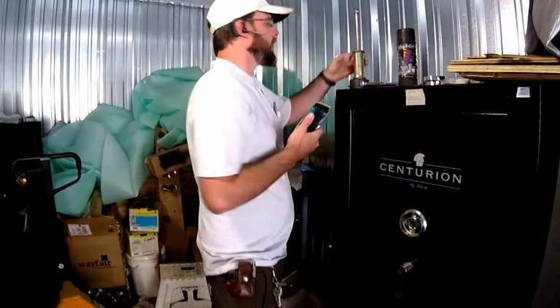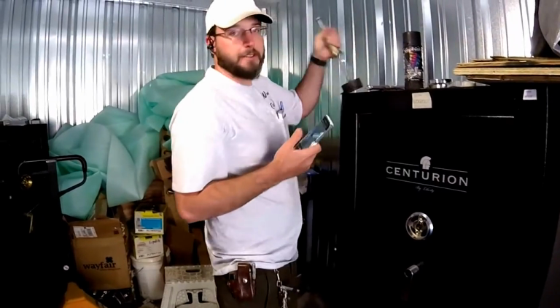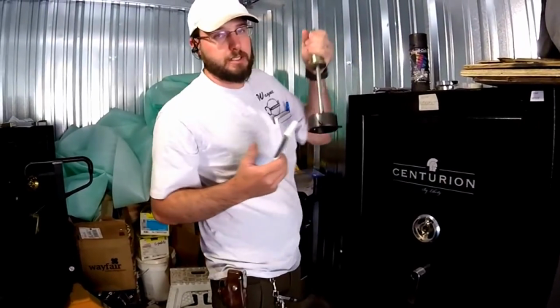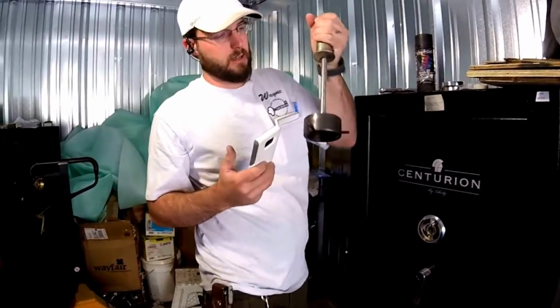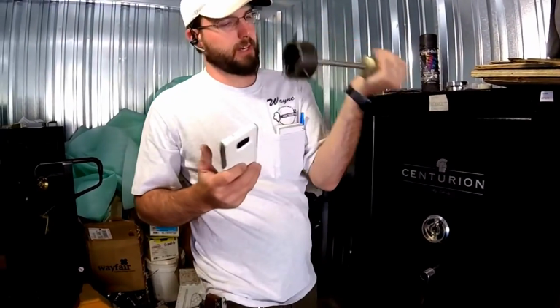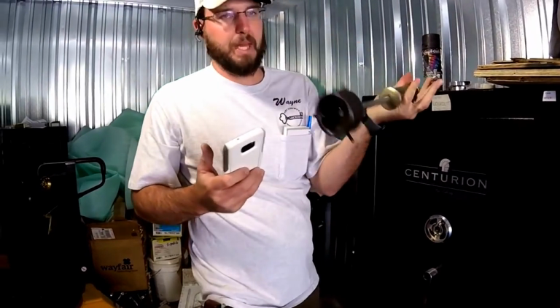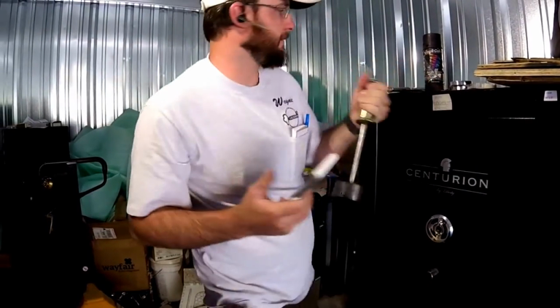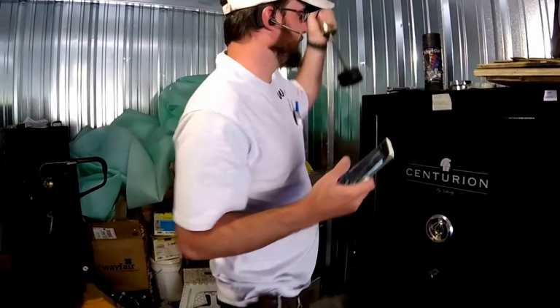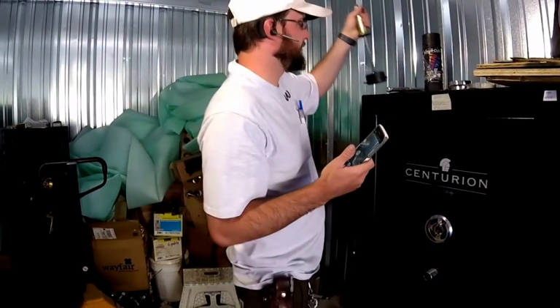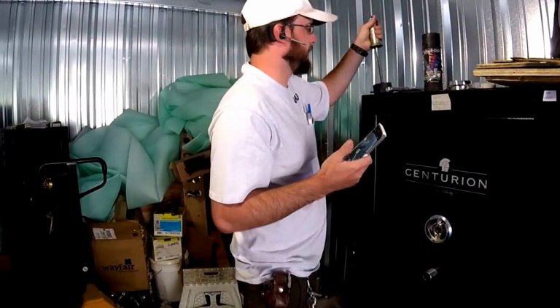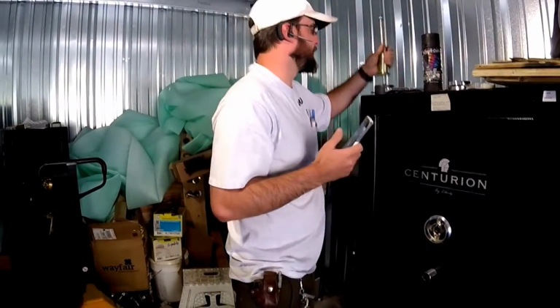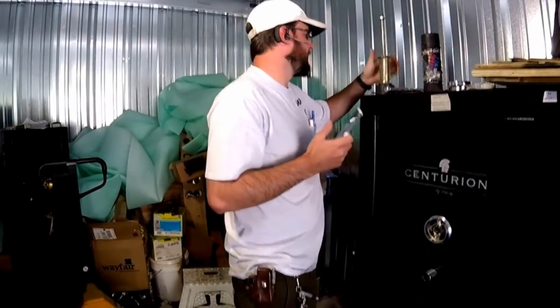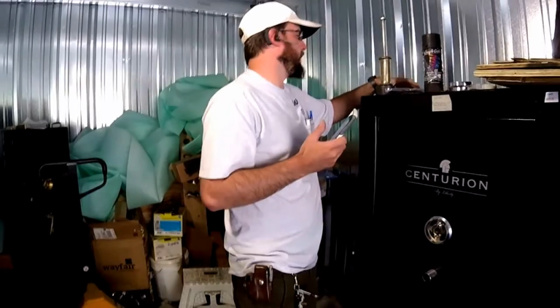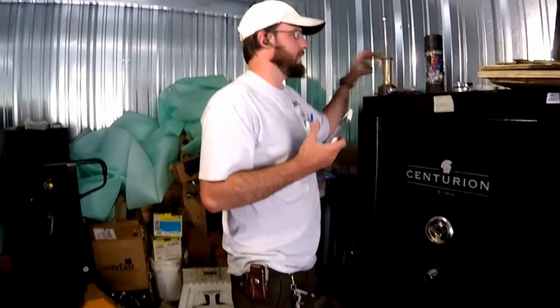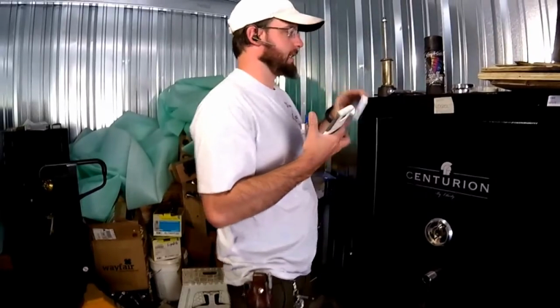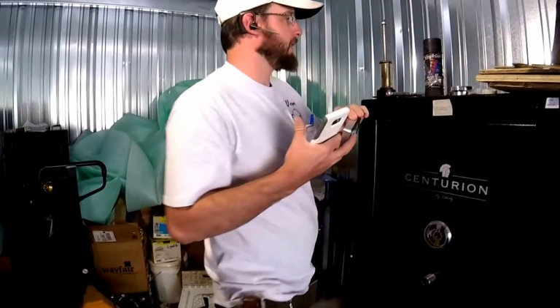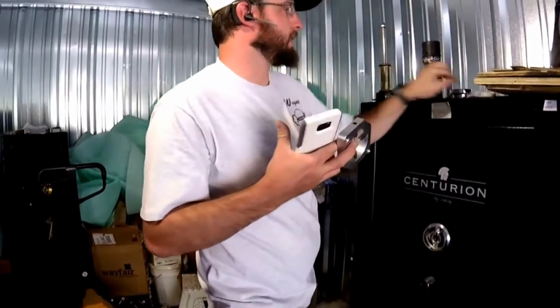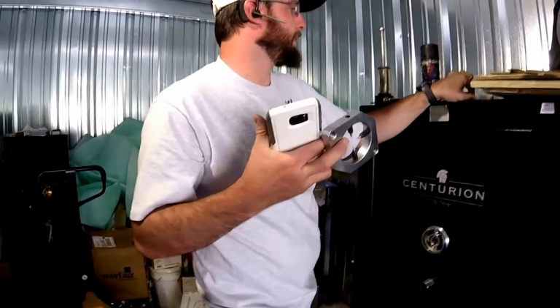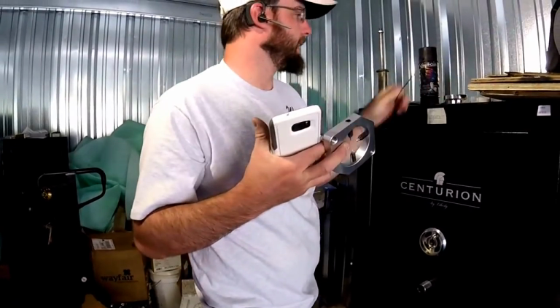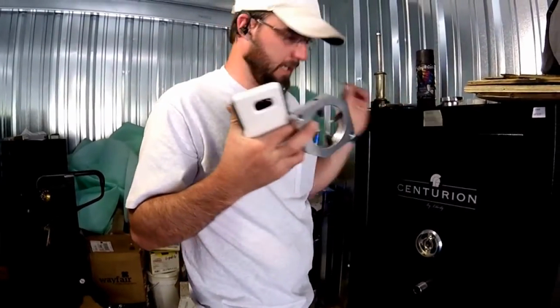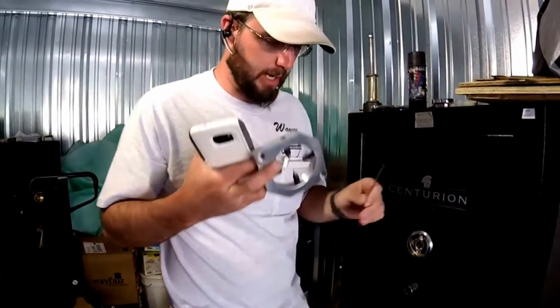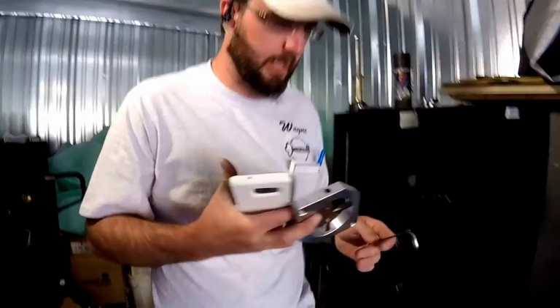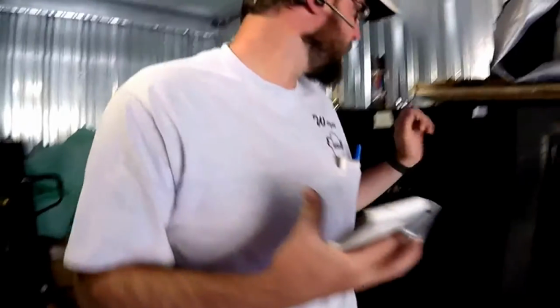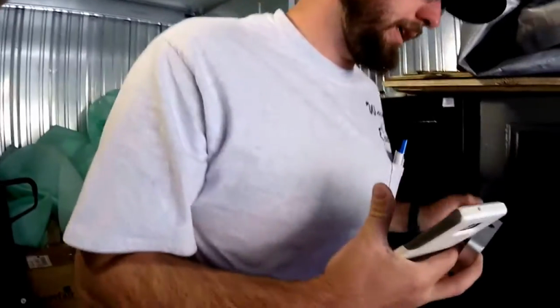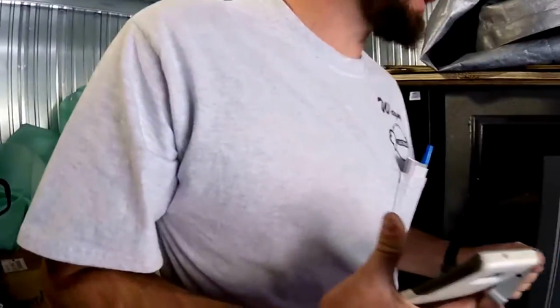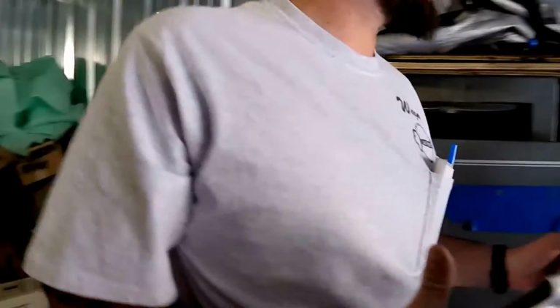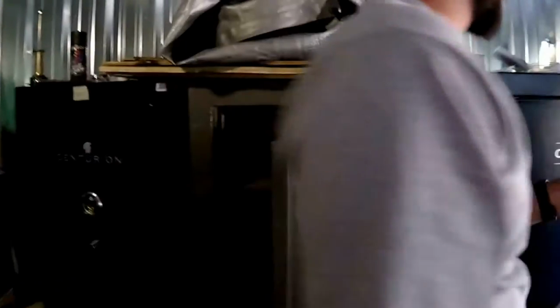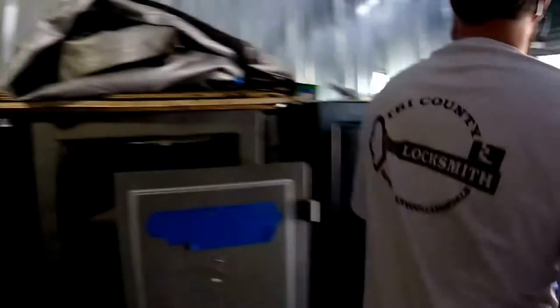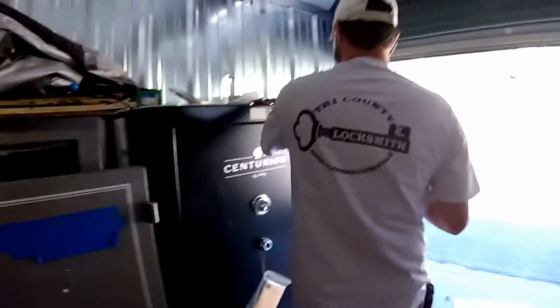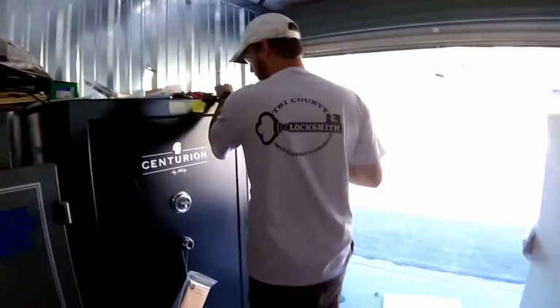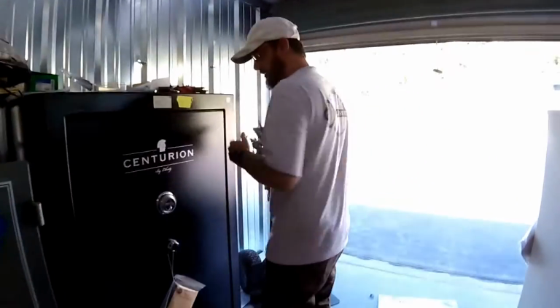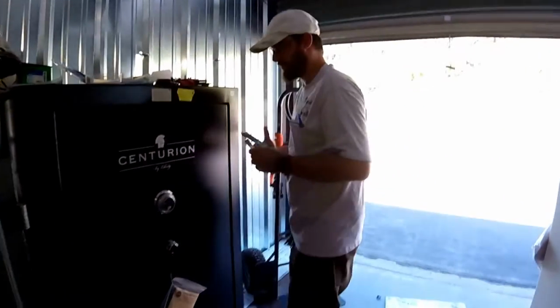The other thing too is this is also very big and very heavy and very cumbersome, whereas the new one is actually pretty light and easy to use. So we're going to come on over to this one.